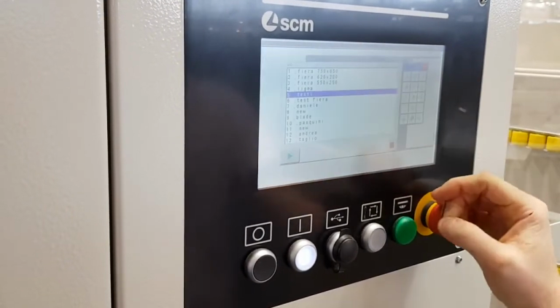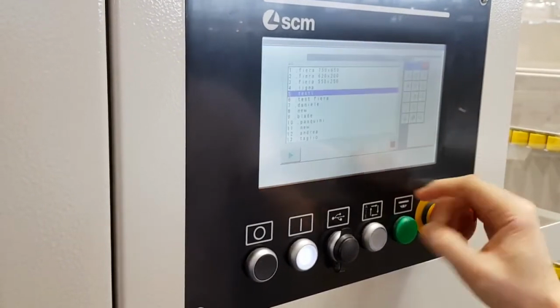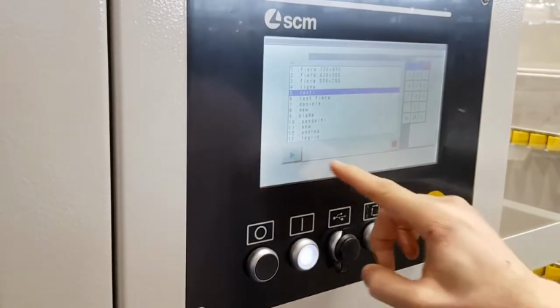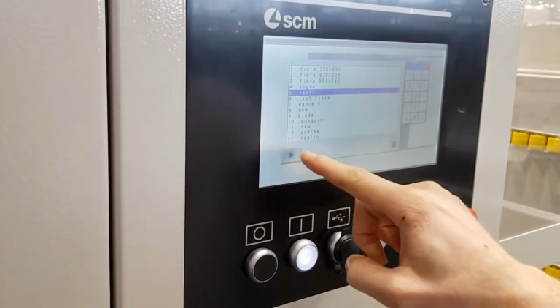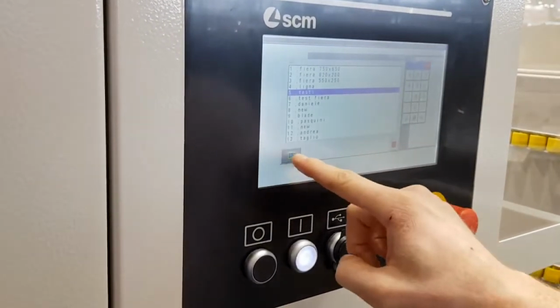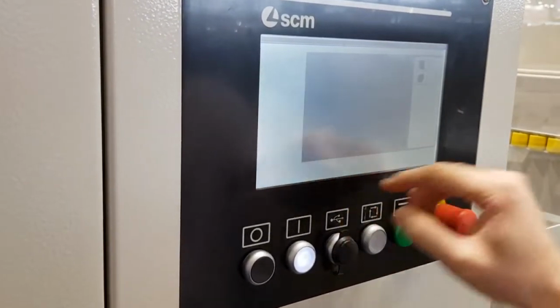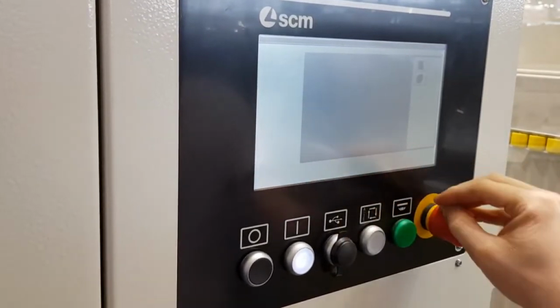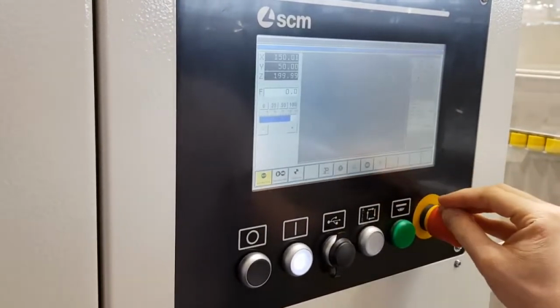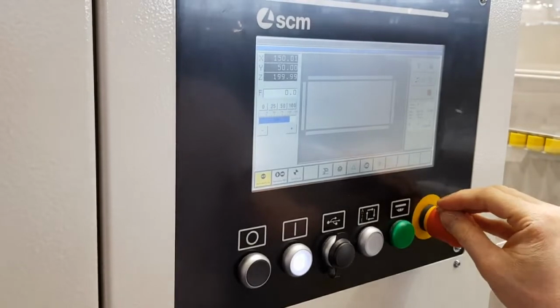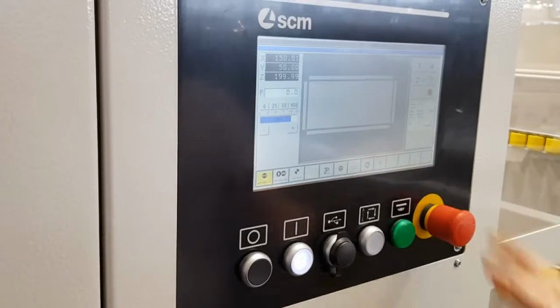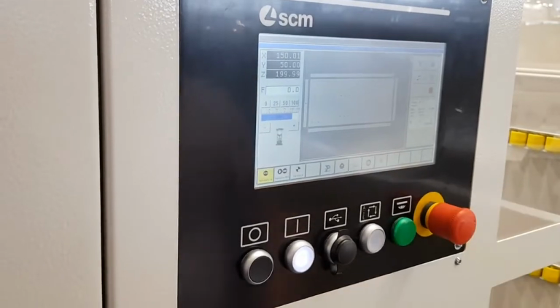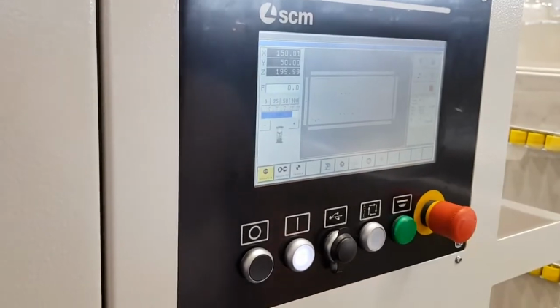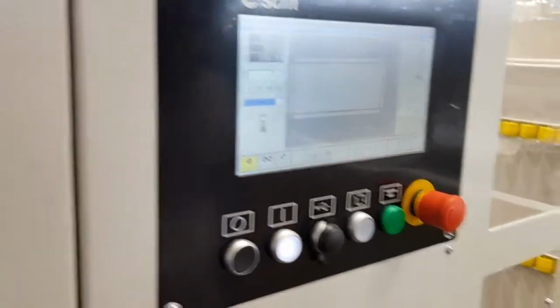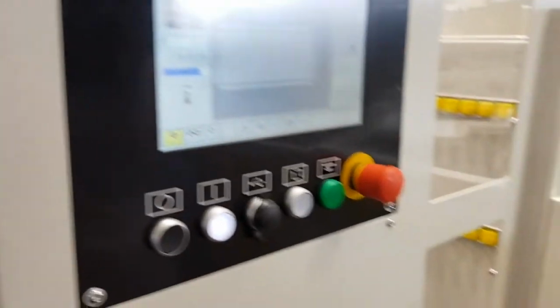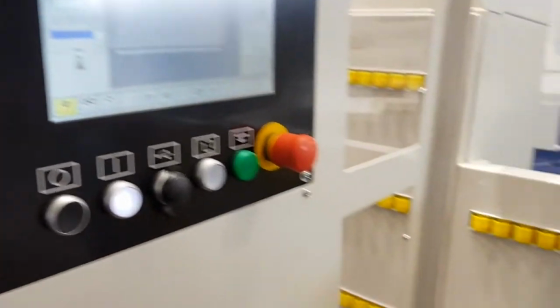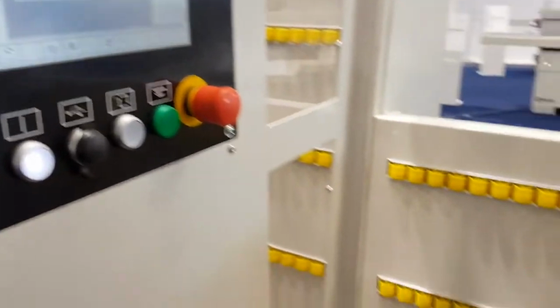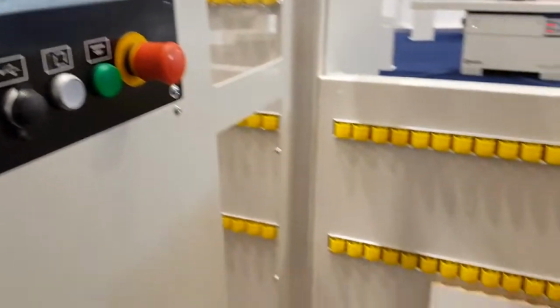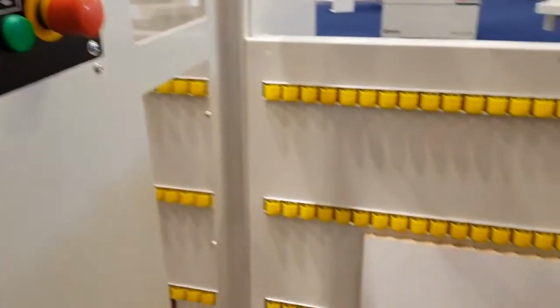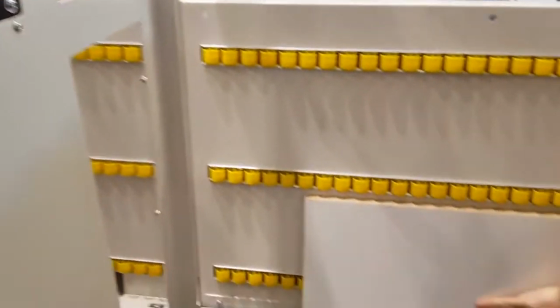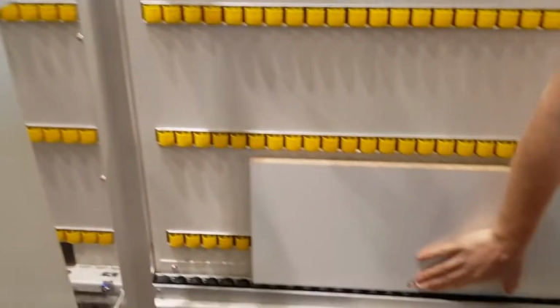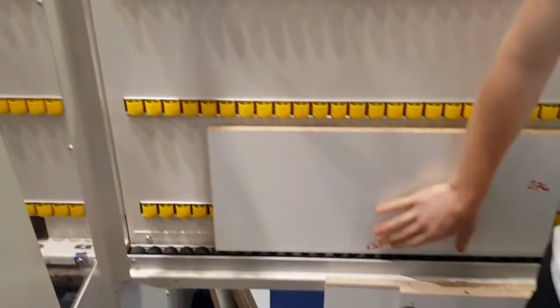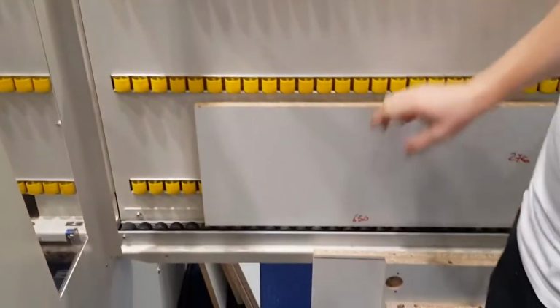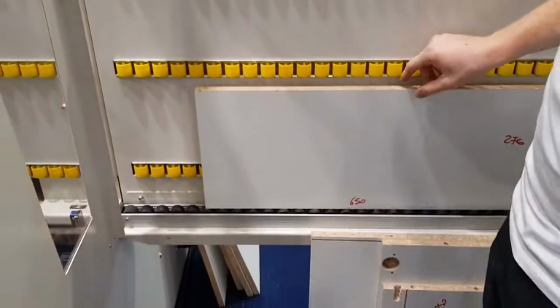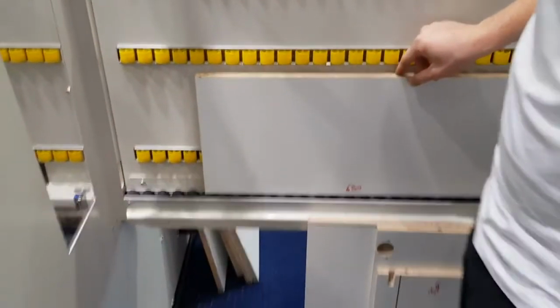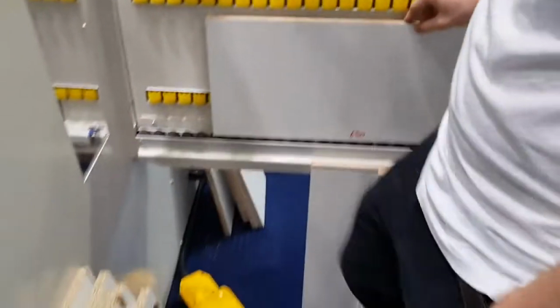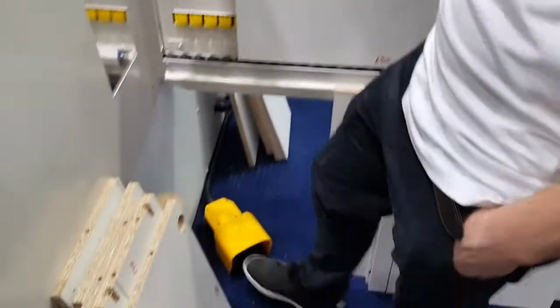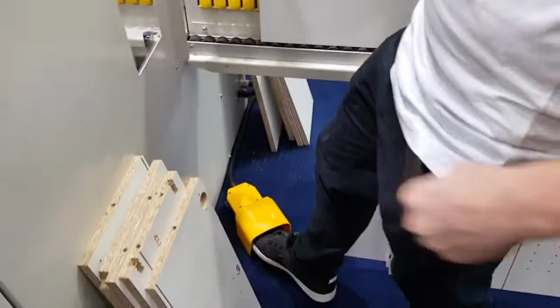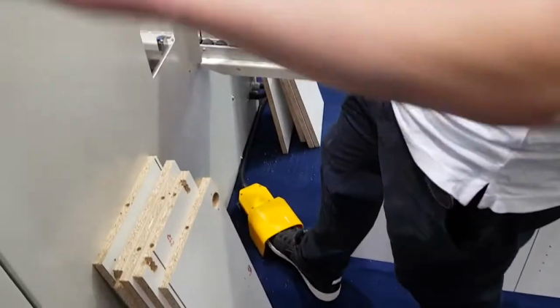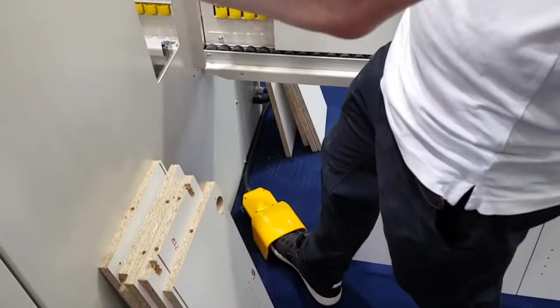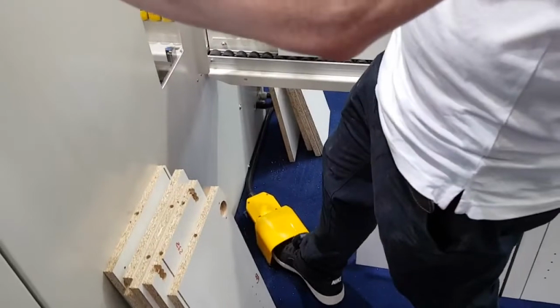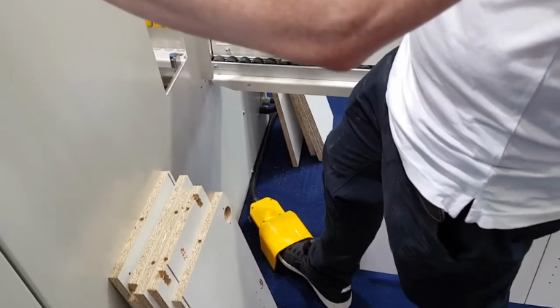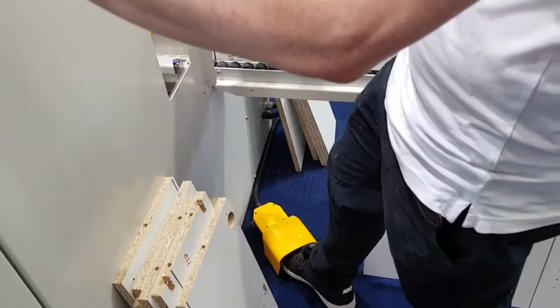We position the panel against the pneumatic reference zero point operated by the pedal, and we press the start button.